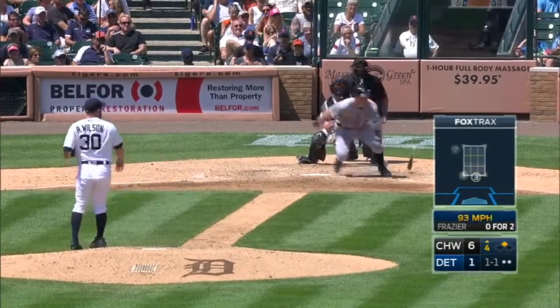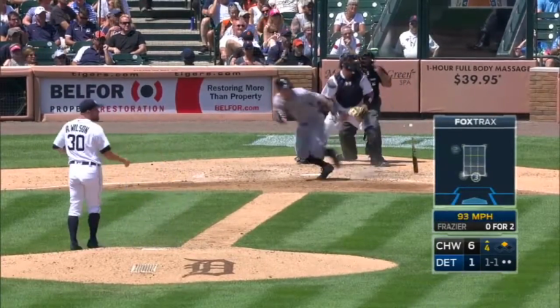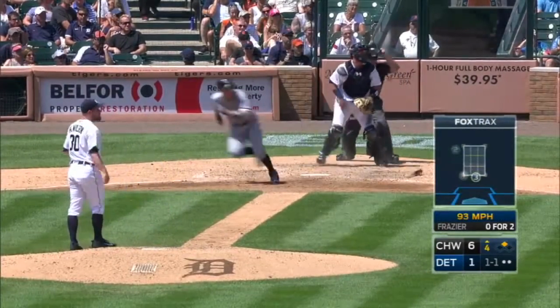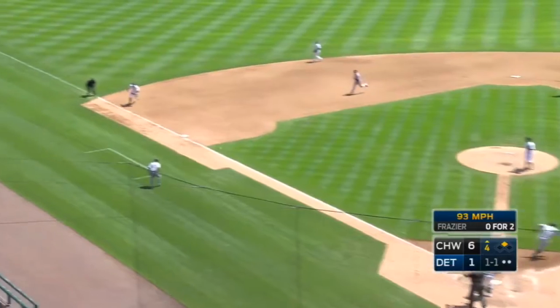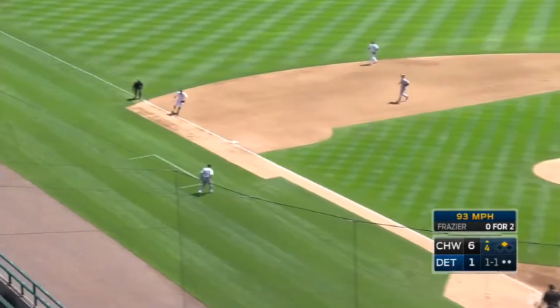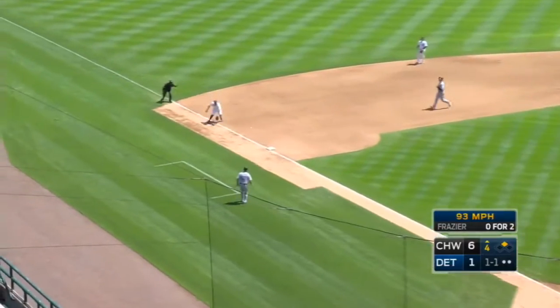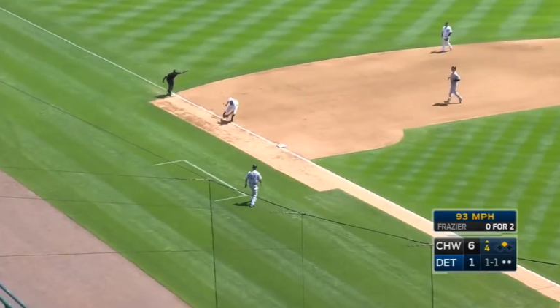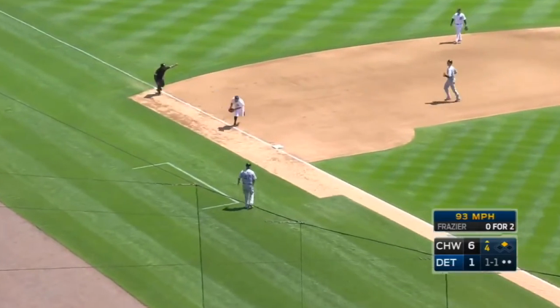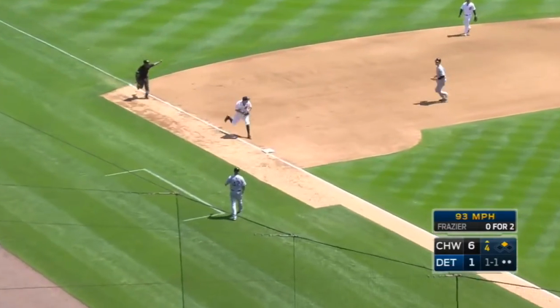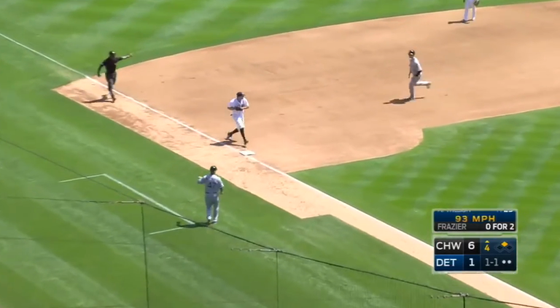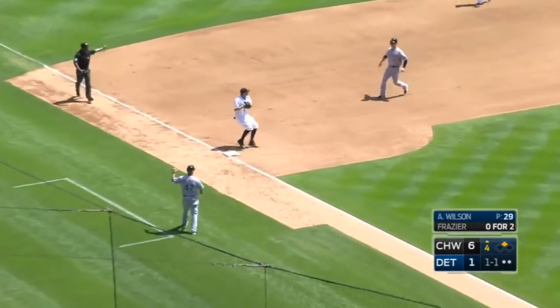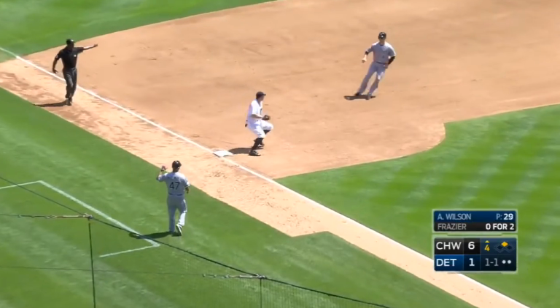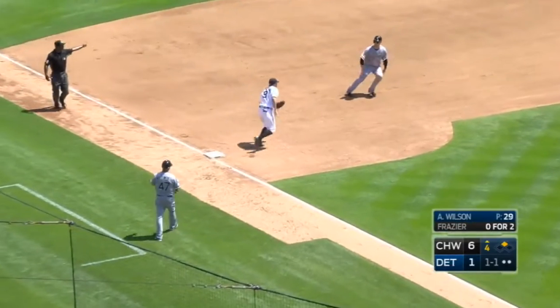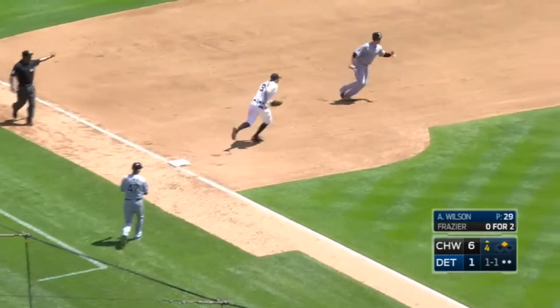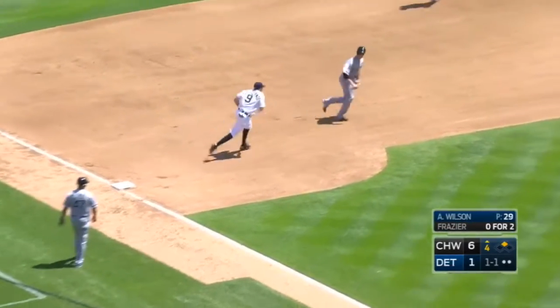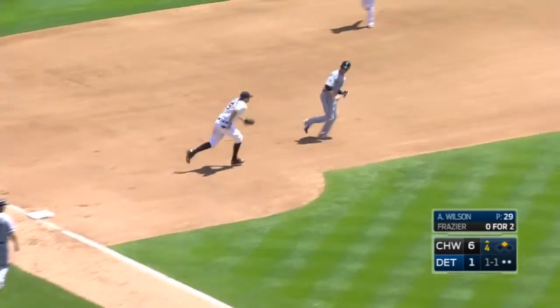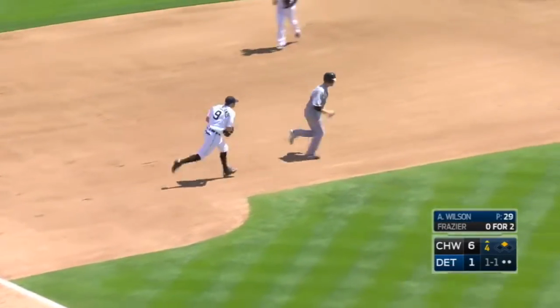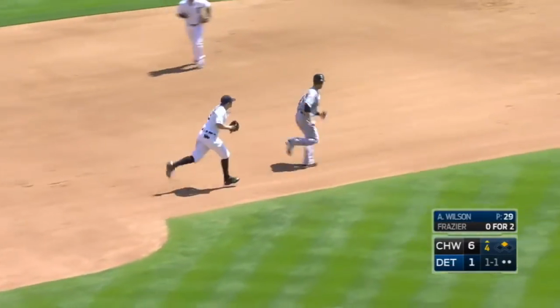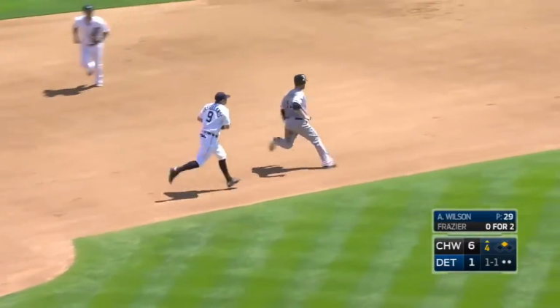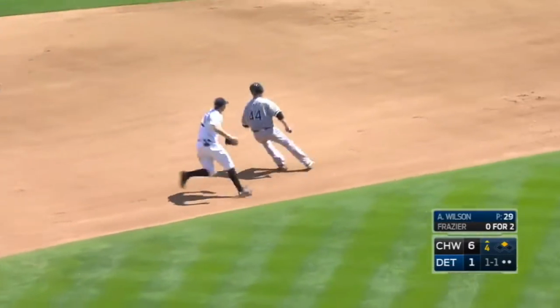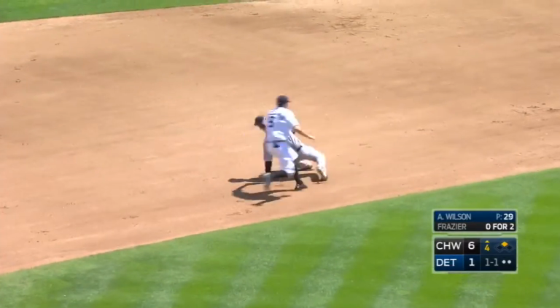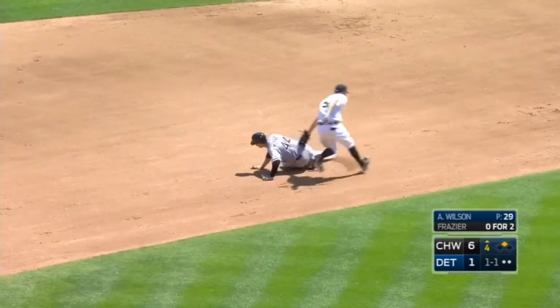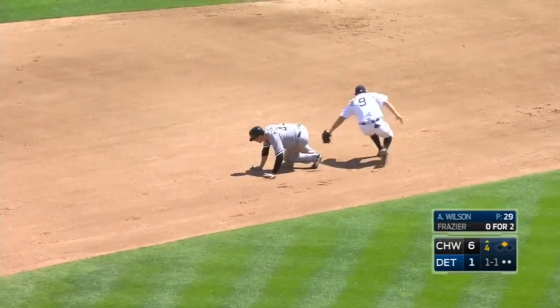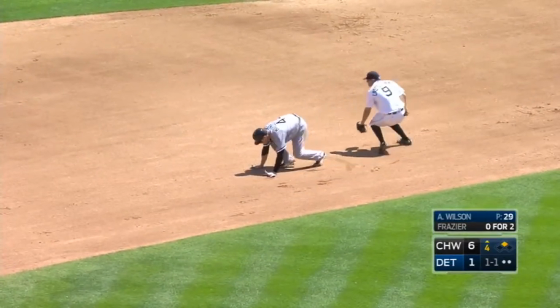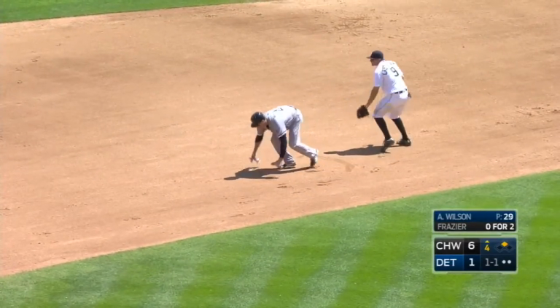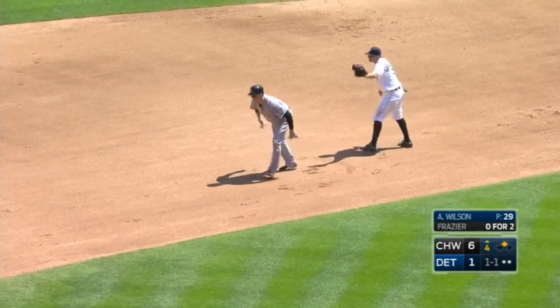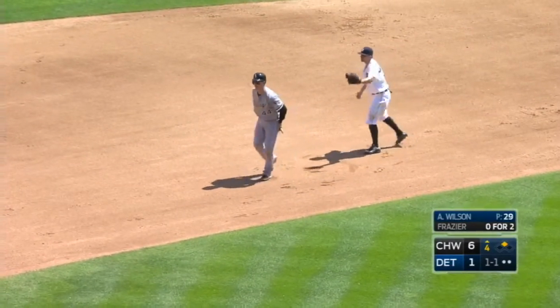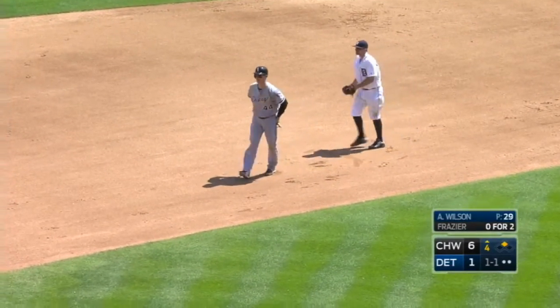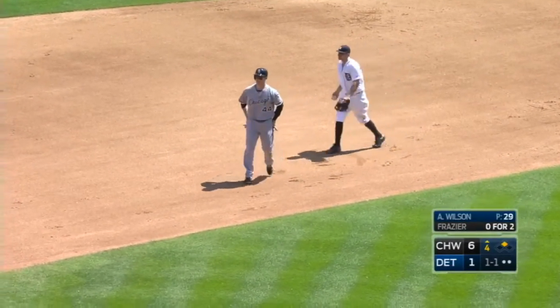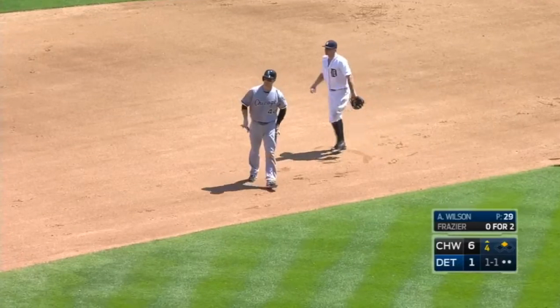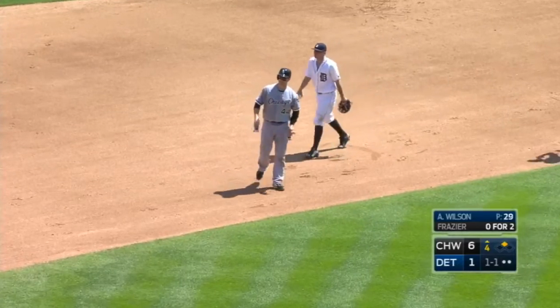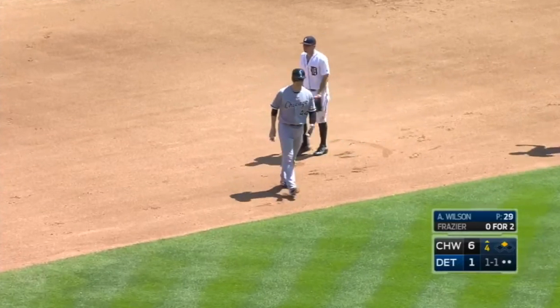Rolls toward third base. Nice backhanded play — that's a fair ball, and now Castellanos is going to run. Just tag him. It's an odd looking play.